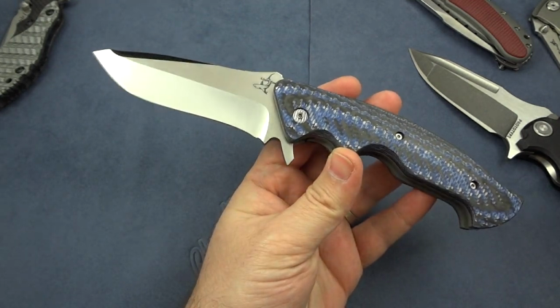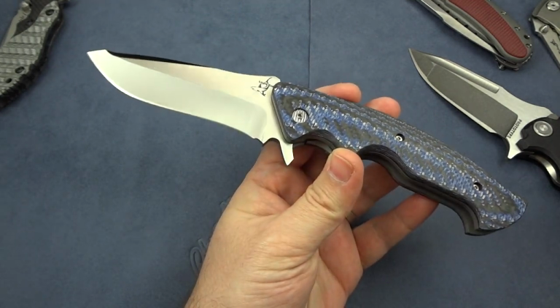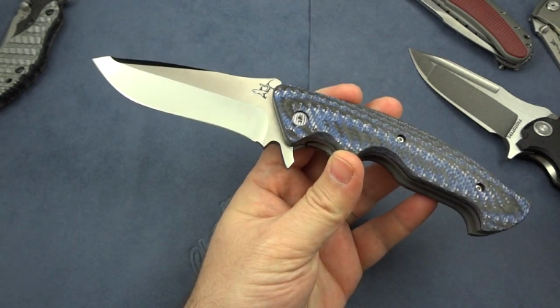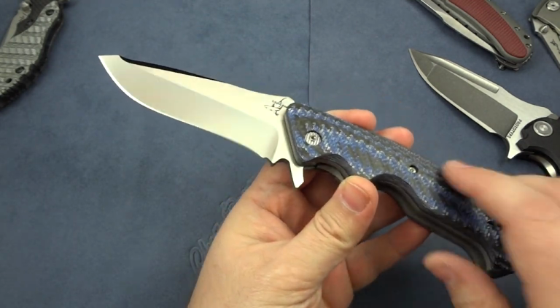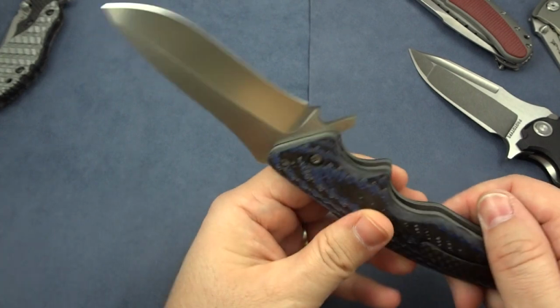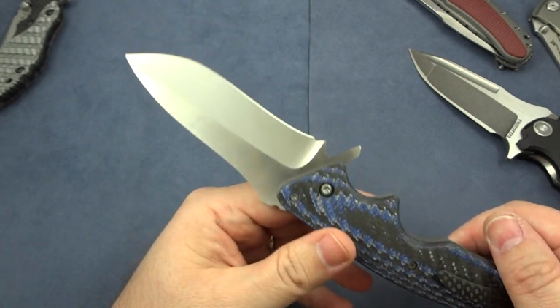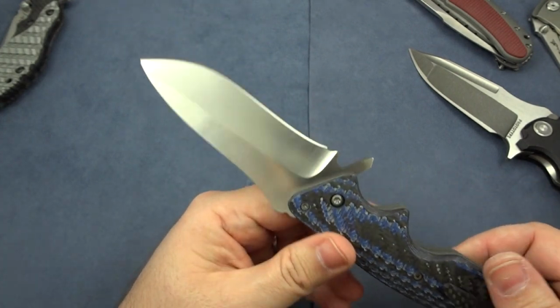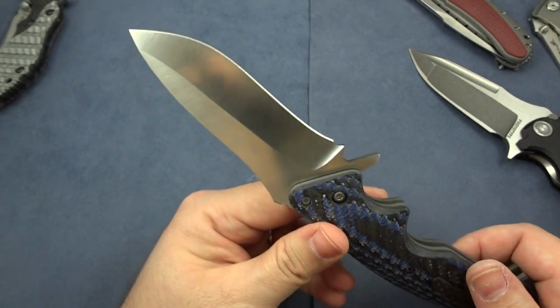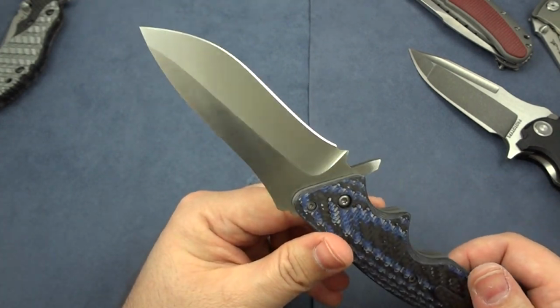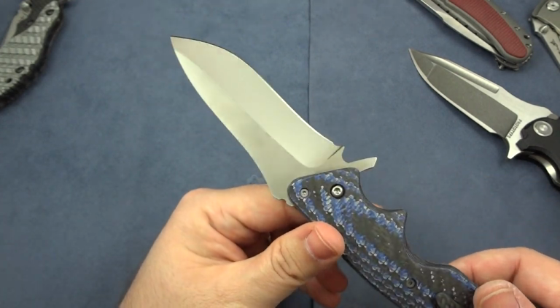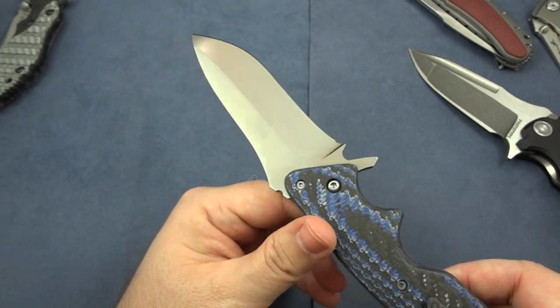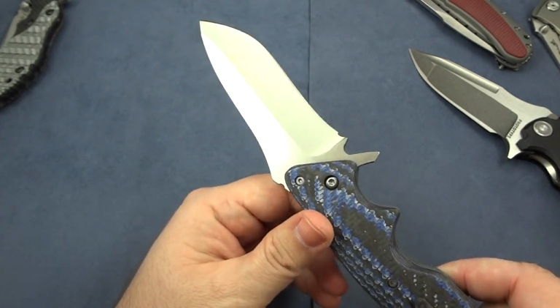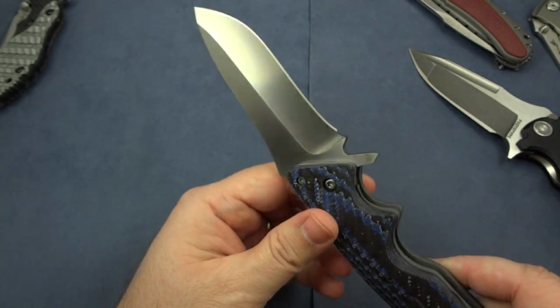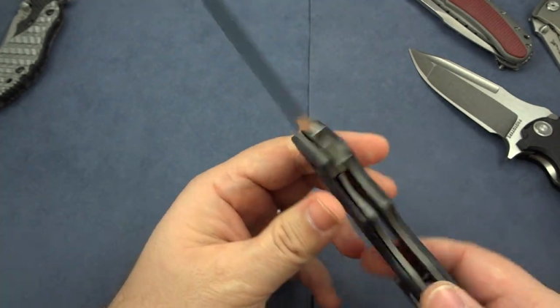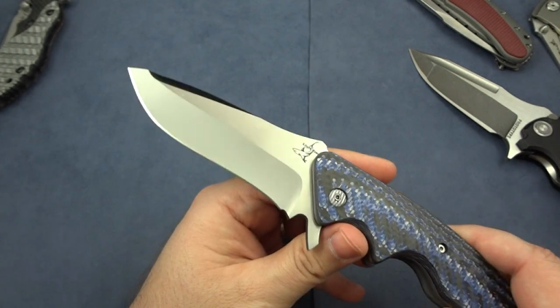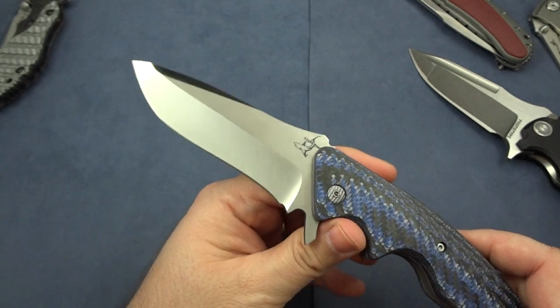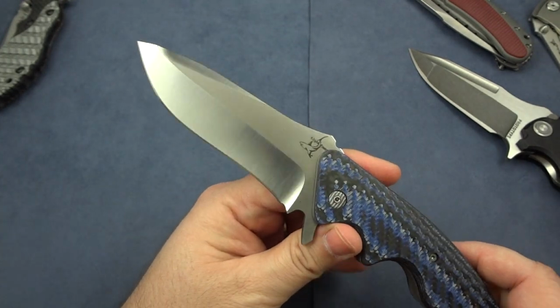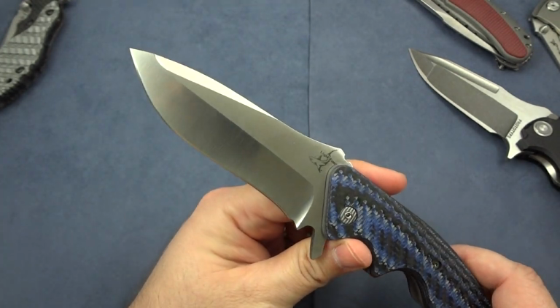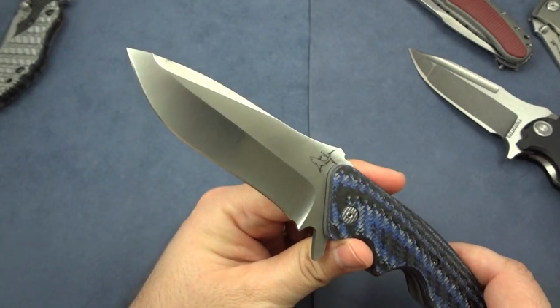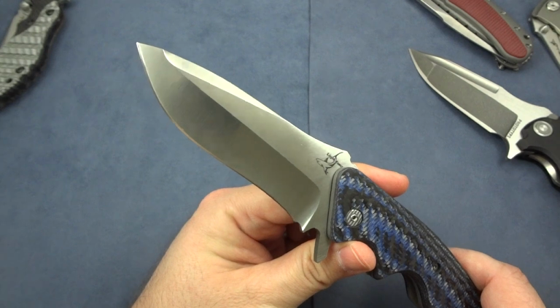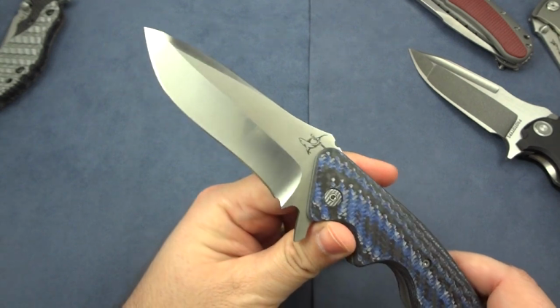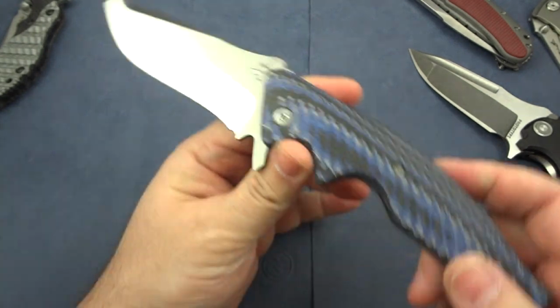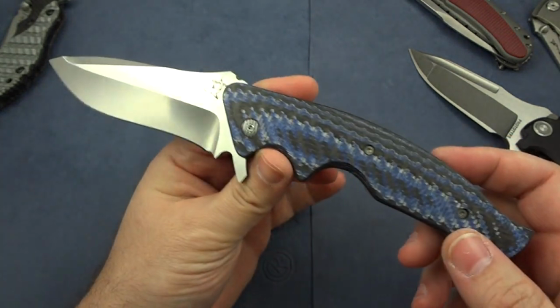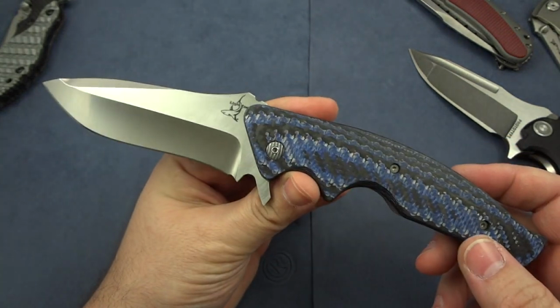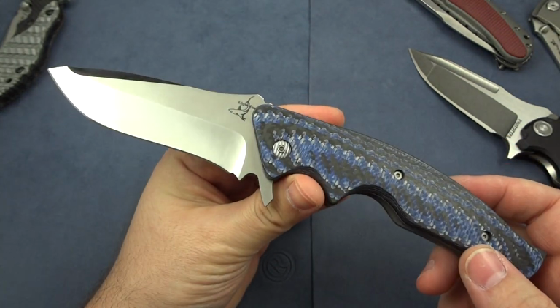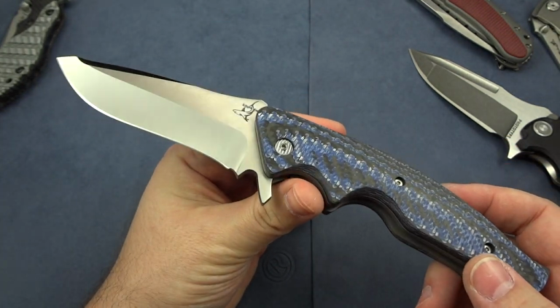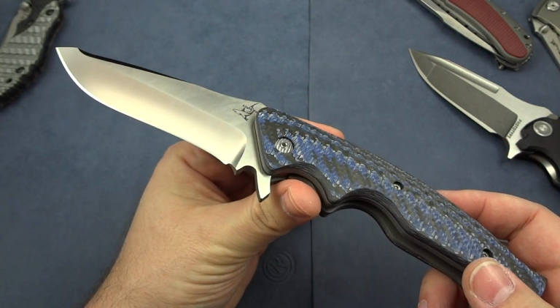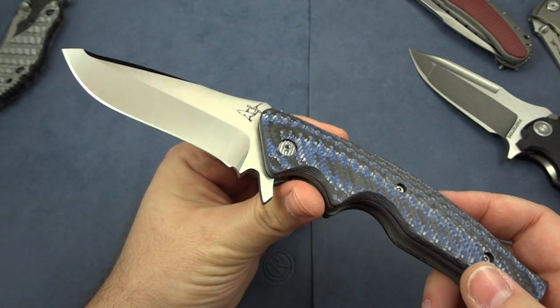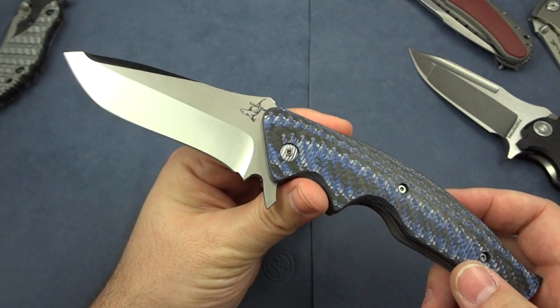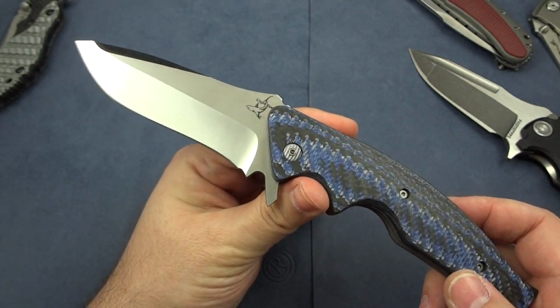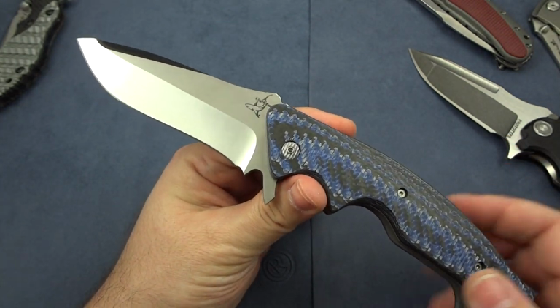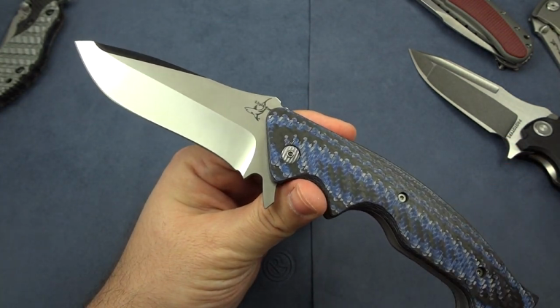Anyway, there's your quick look at it — a little longer than I expected; I tend to ramble a little bit but you guys already know that. There's the look, and if you have any questions feel free to shoot me some comments. Thanks again for watching.